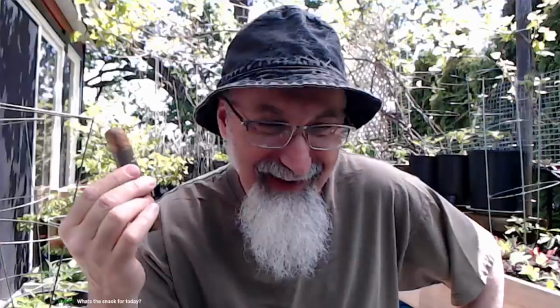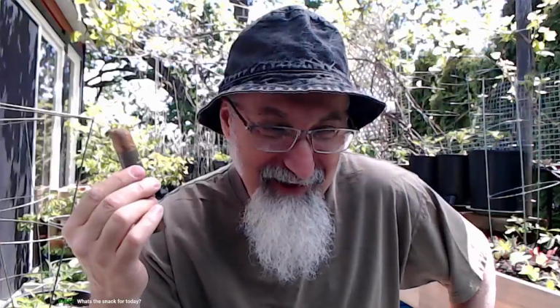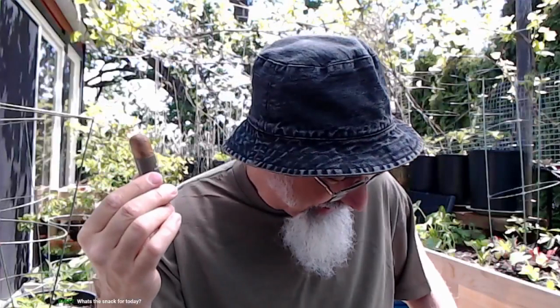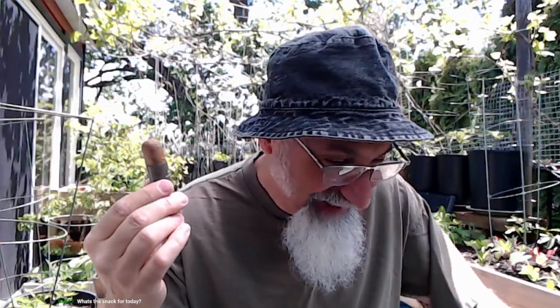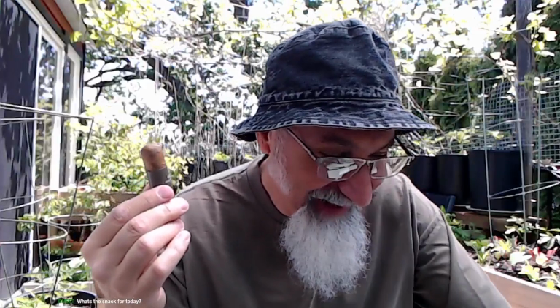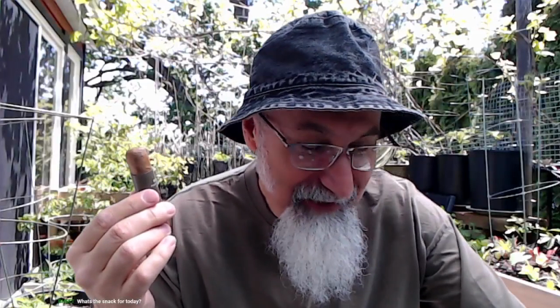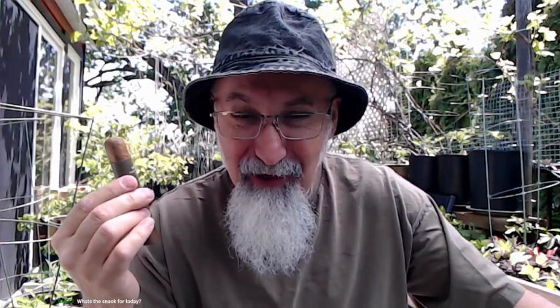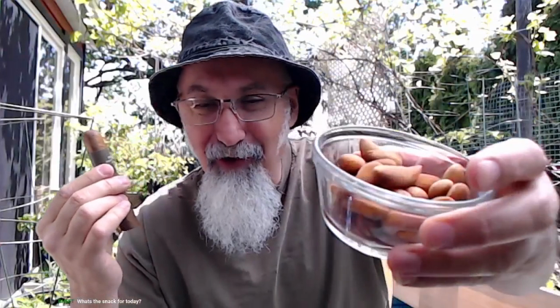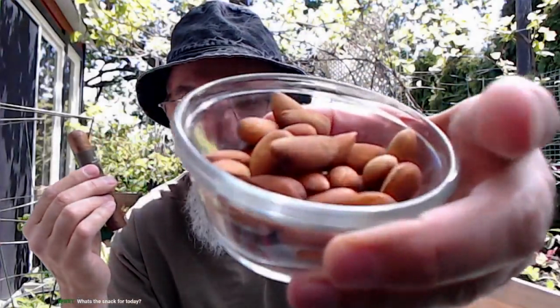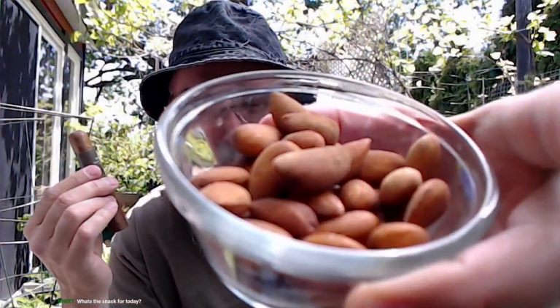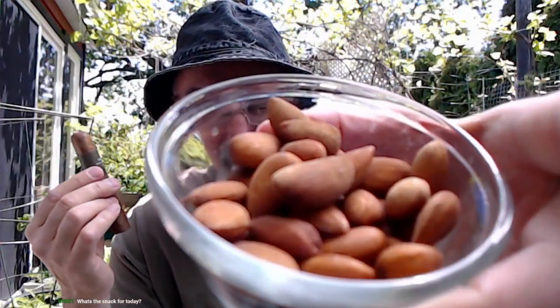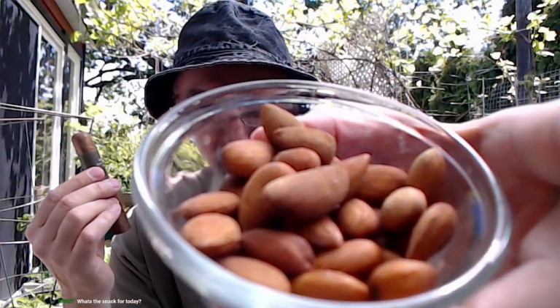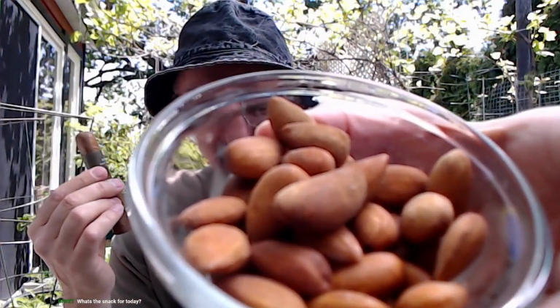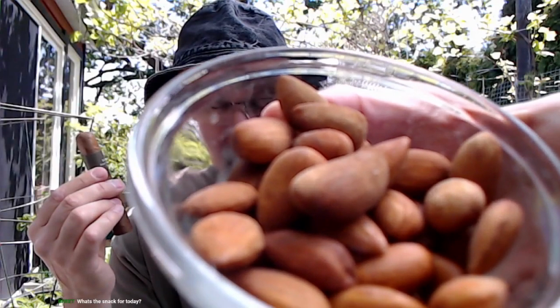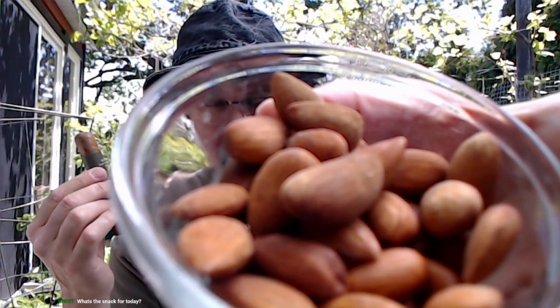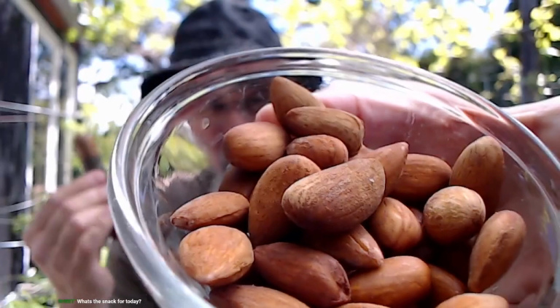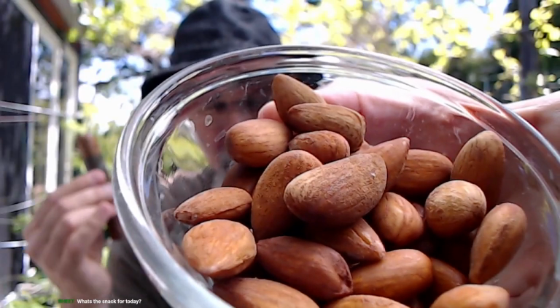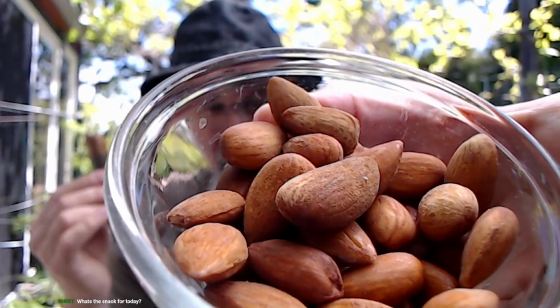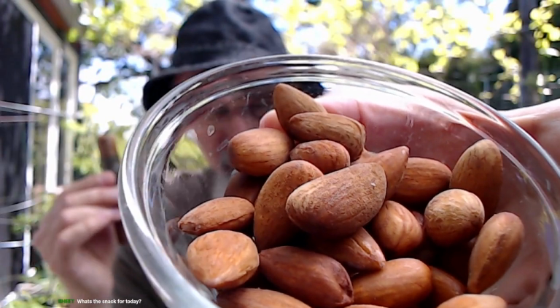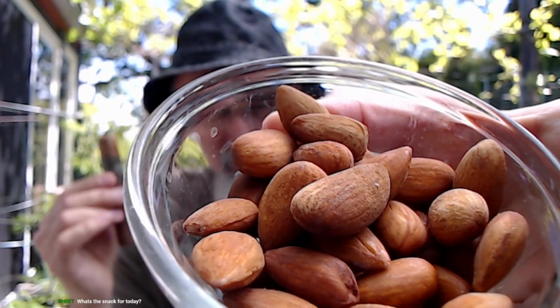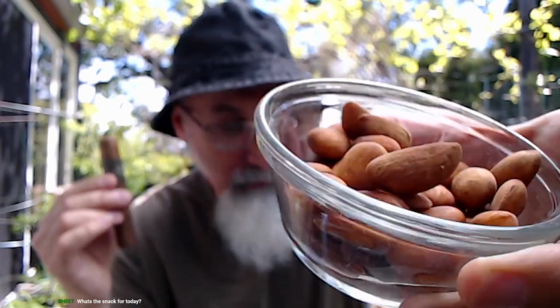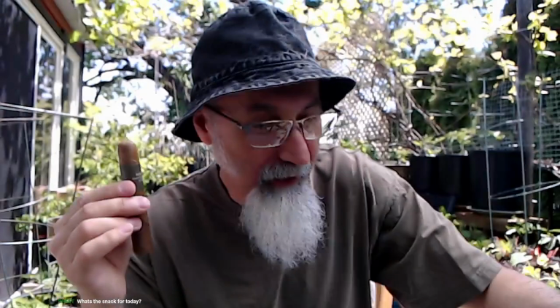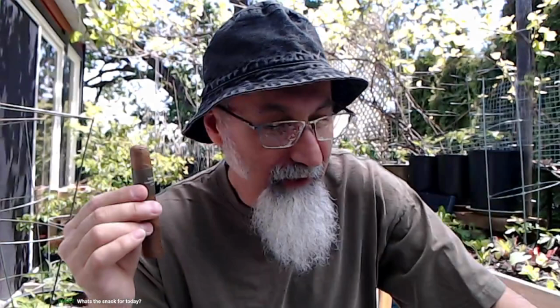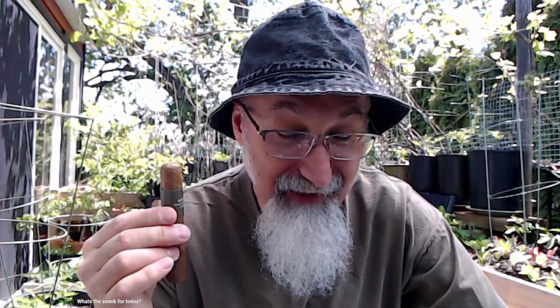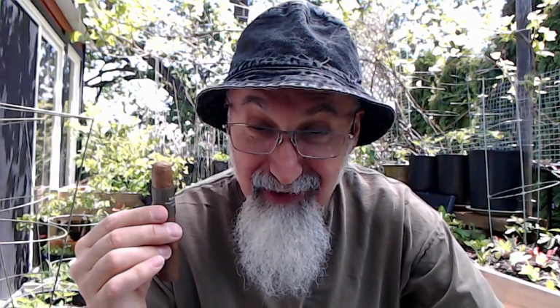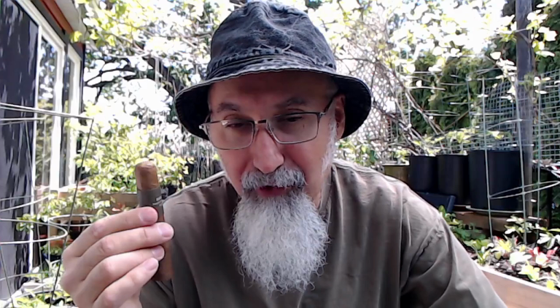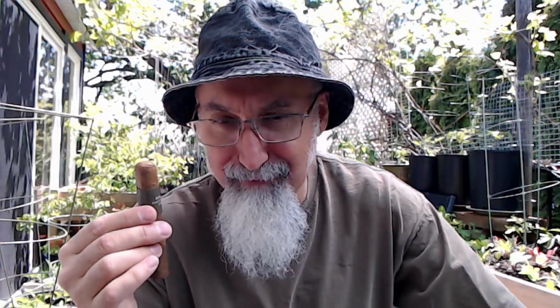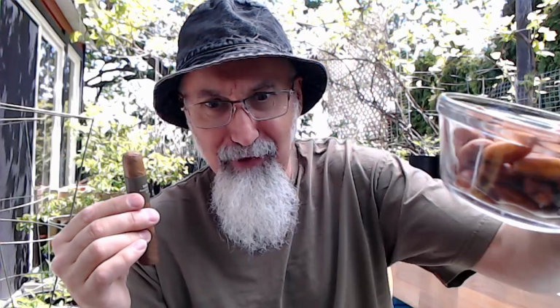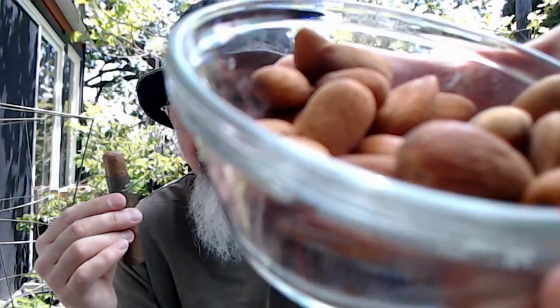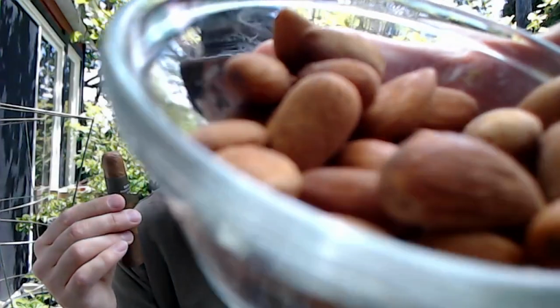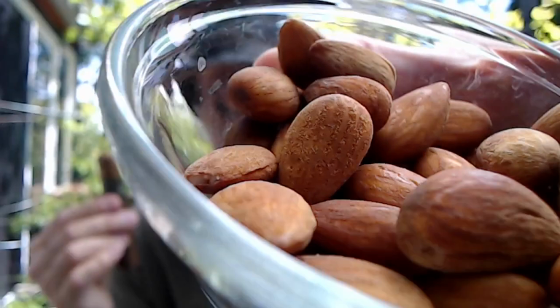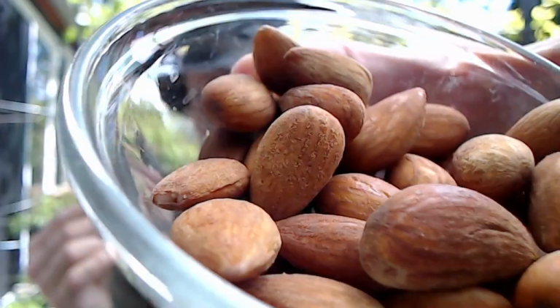What's the snack today? Almonds soaked in water, right?